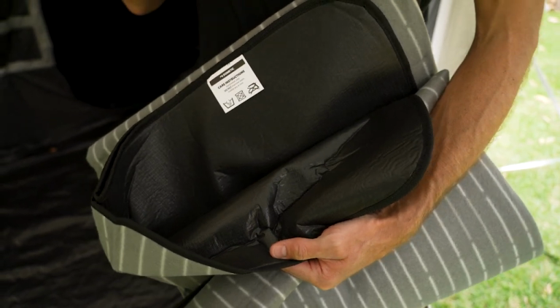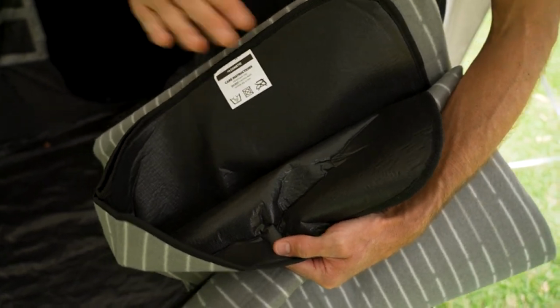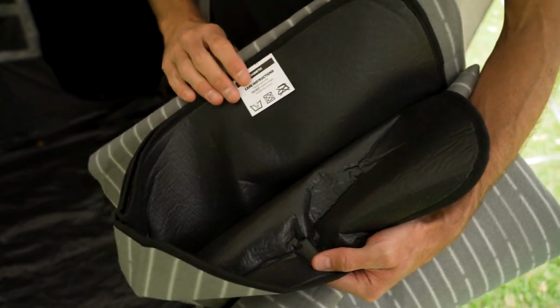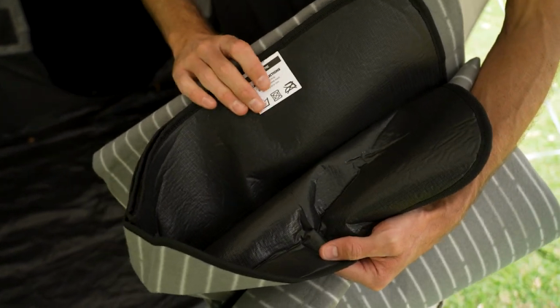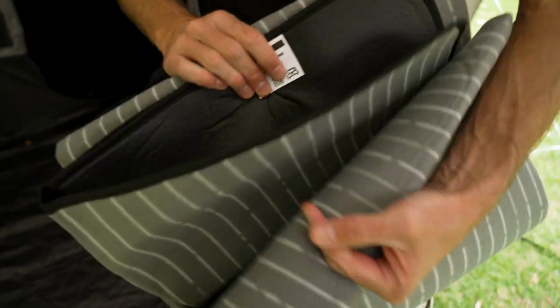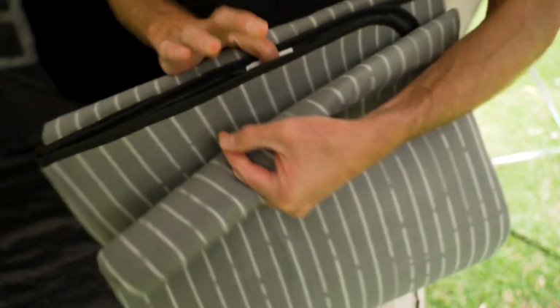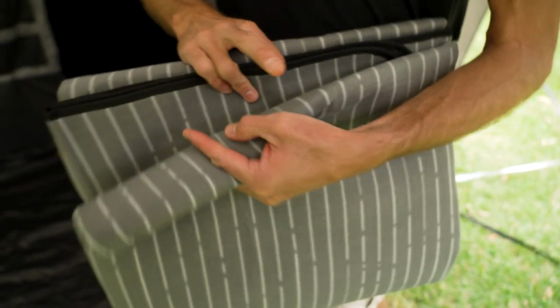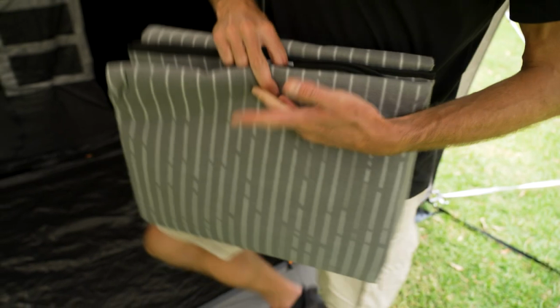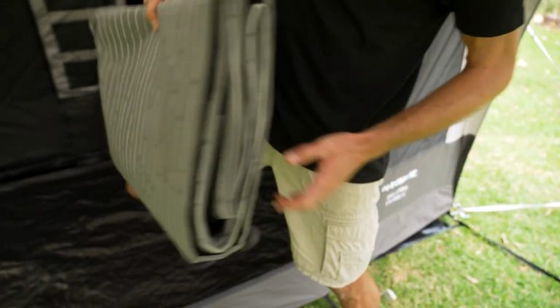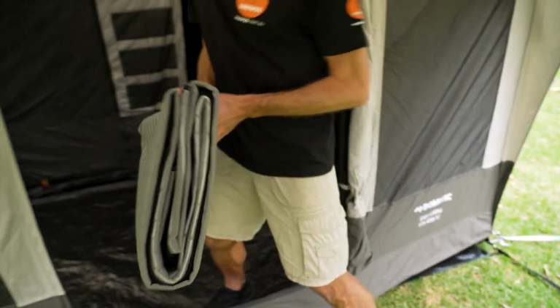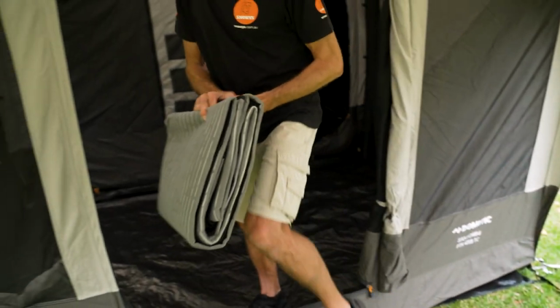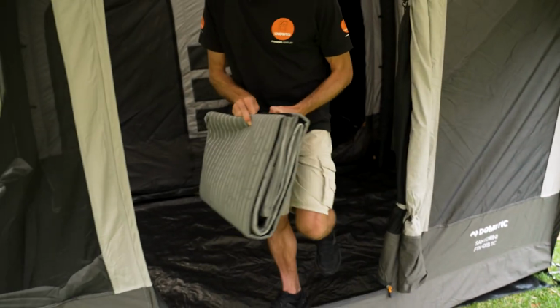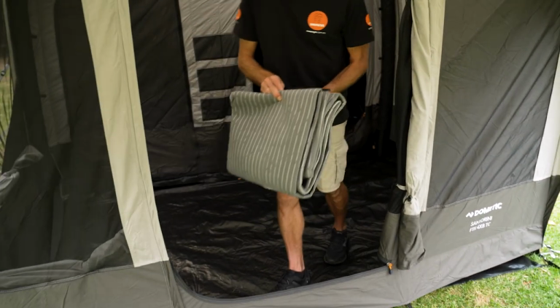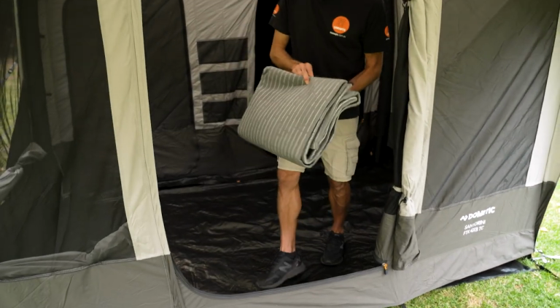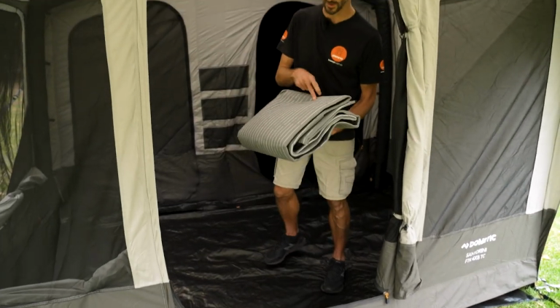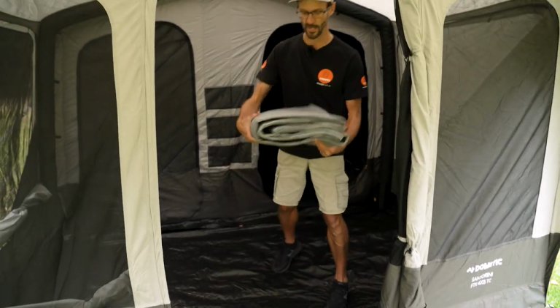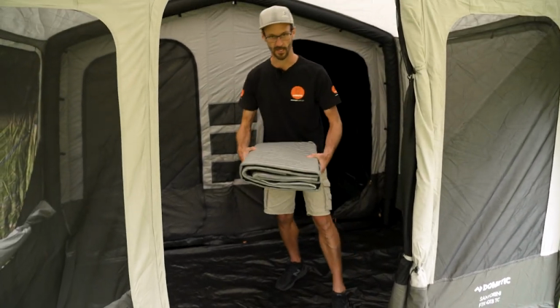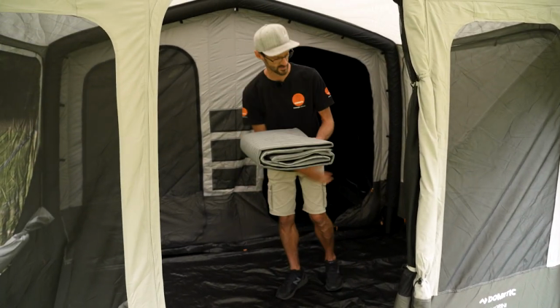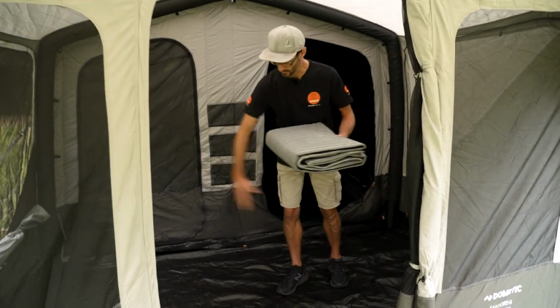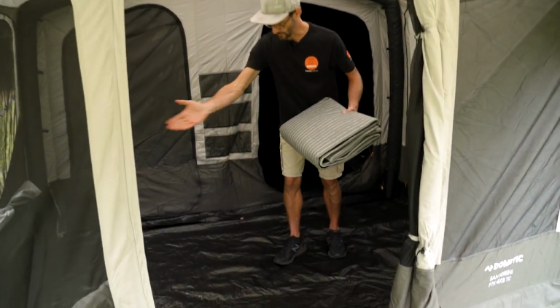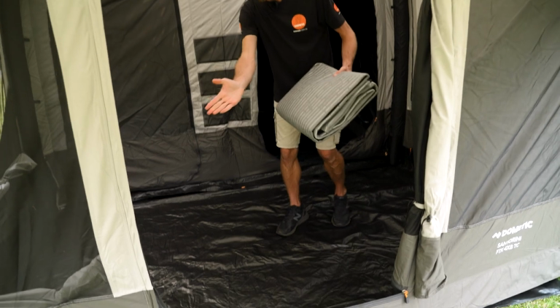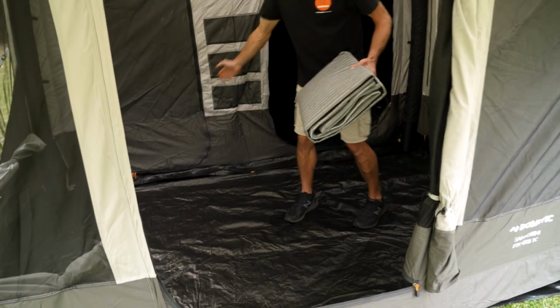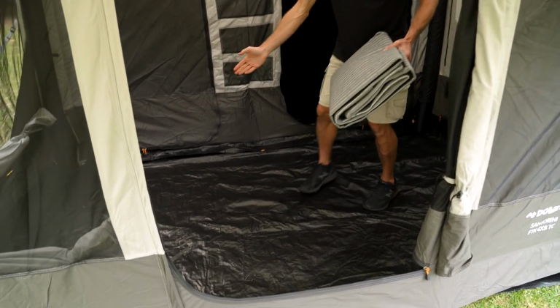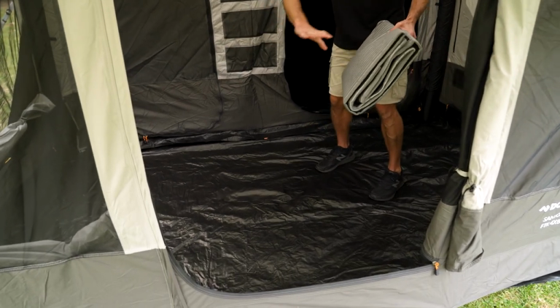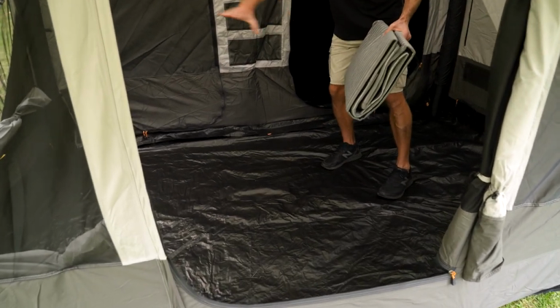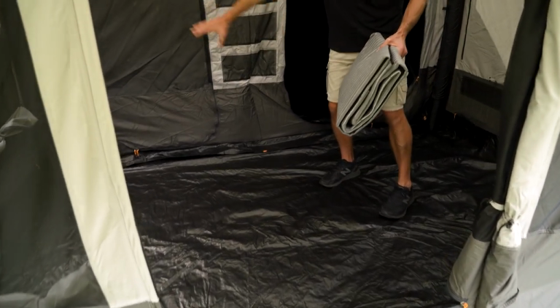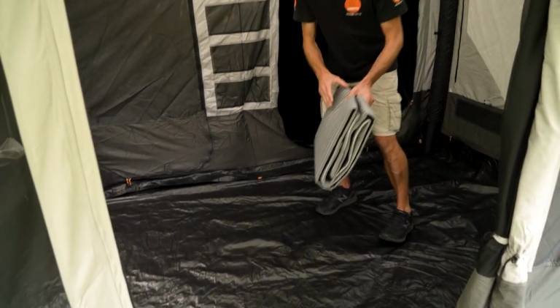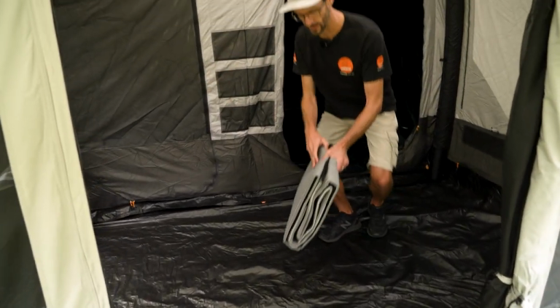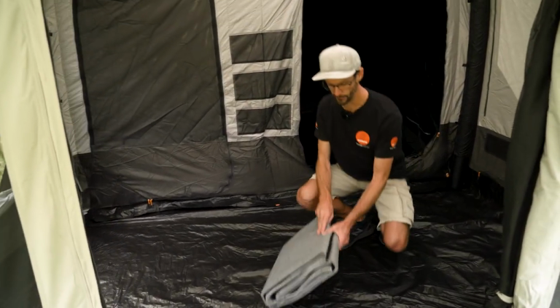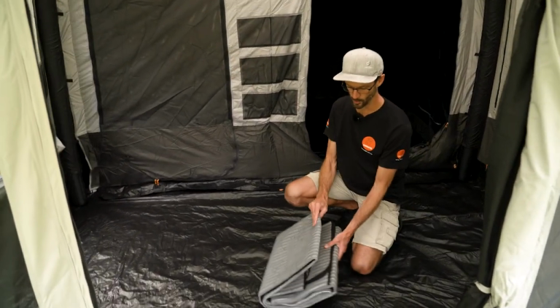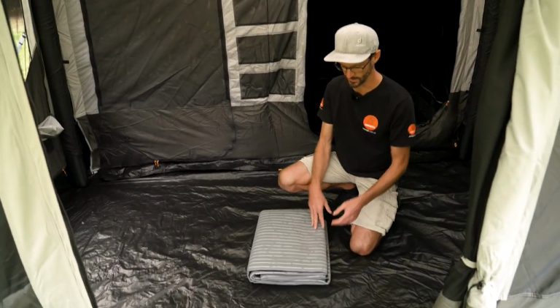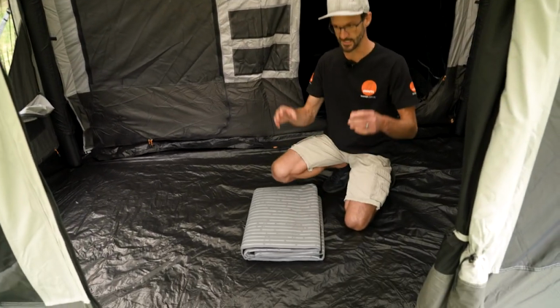The backing faces the tent floor. Setting this up, there's not really any setup — you basically just spread it out. It measures 2.8 metres one way and 1.8 metres the other, and it's designed to fit neatly in the front portion of the tent.